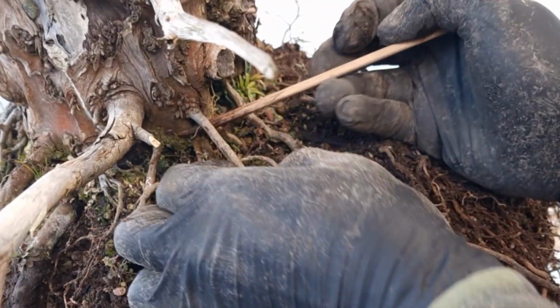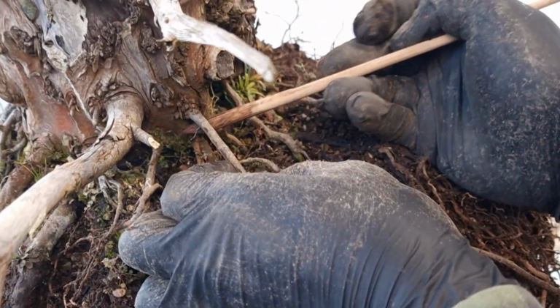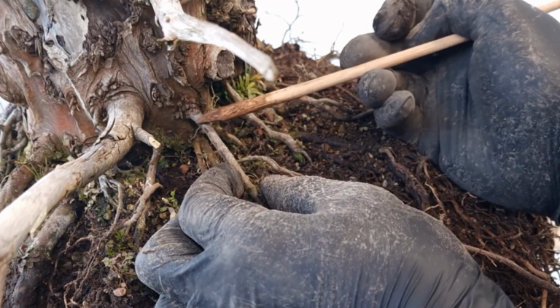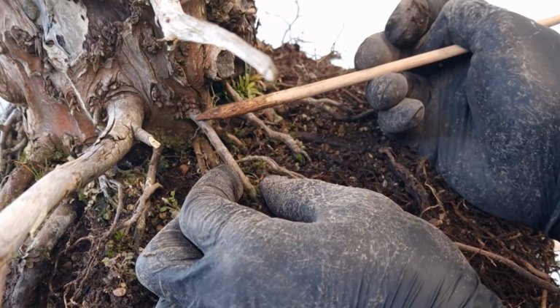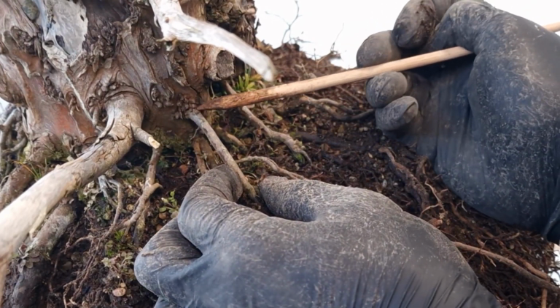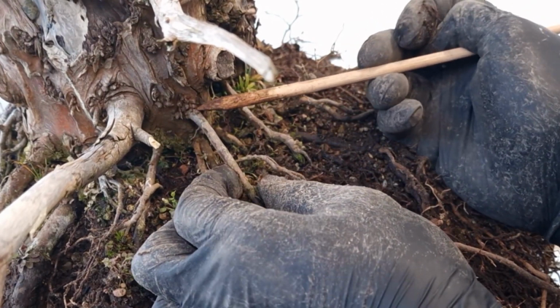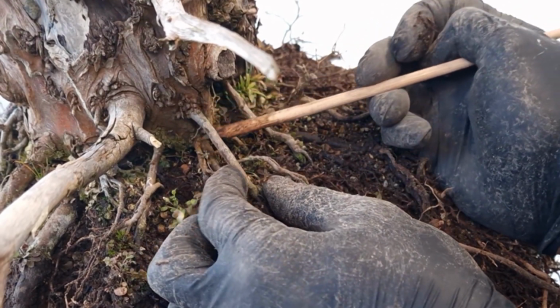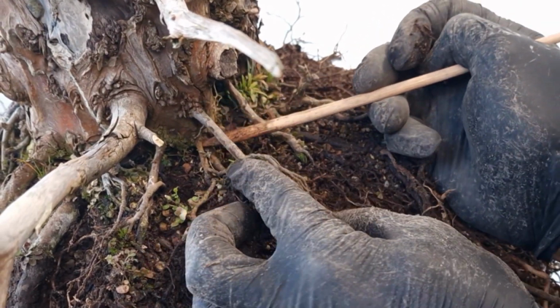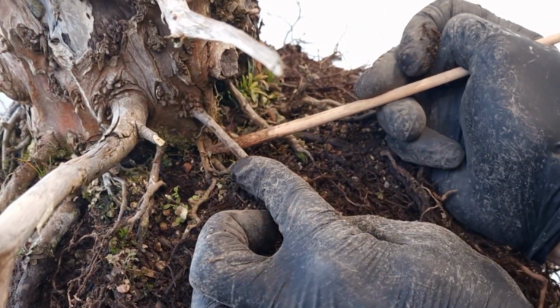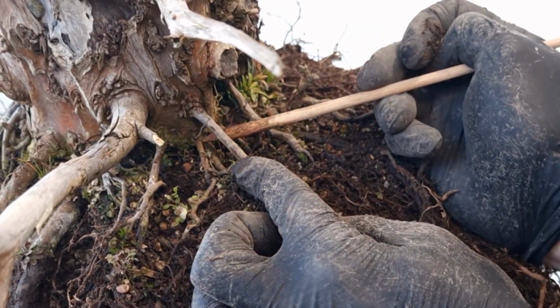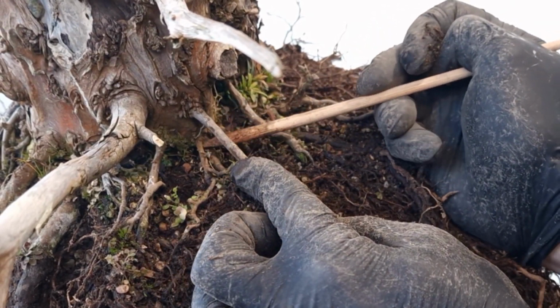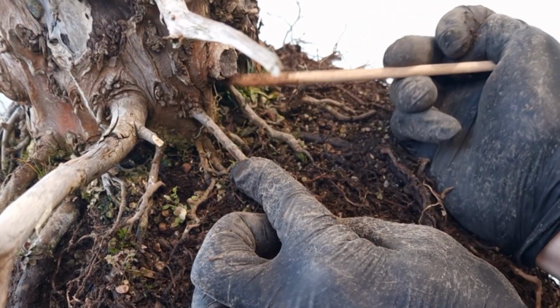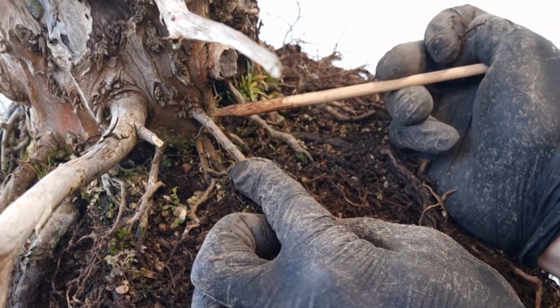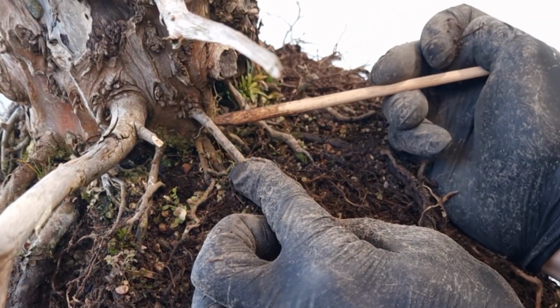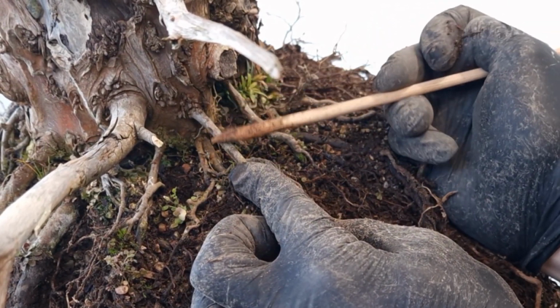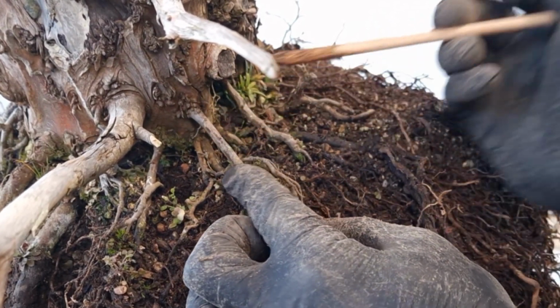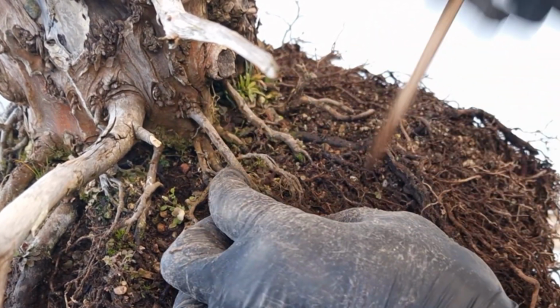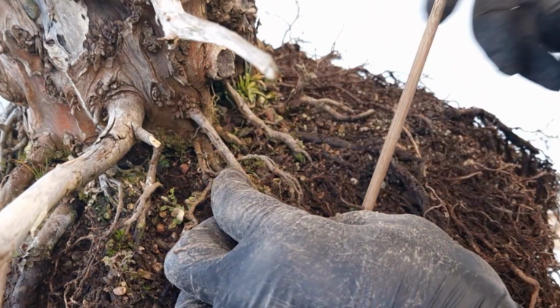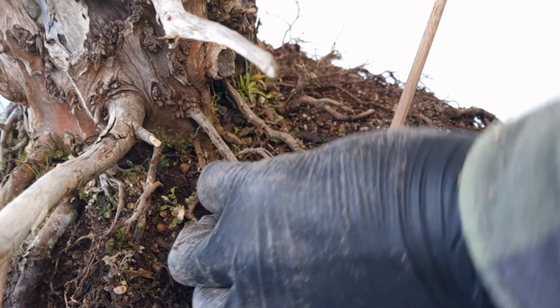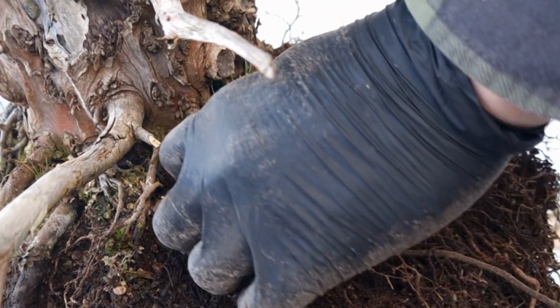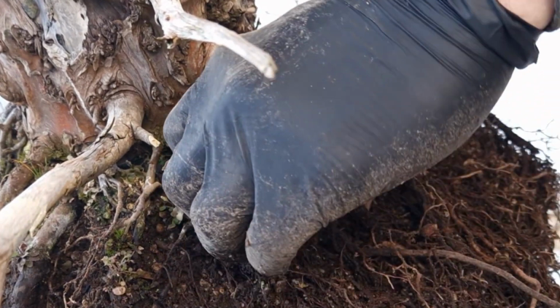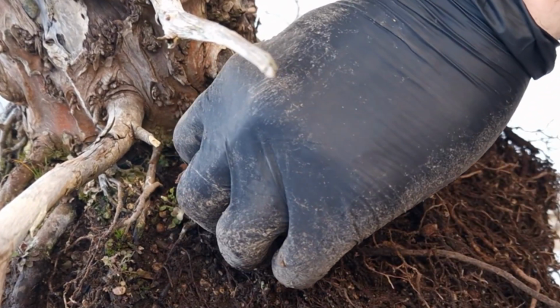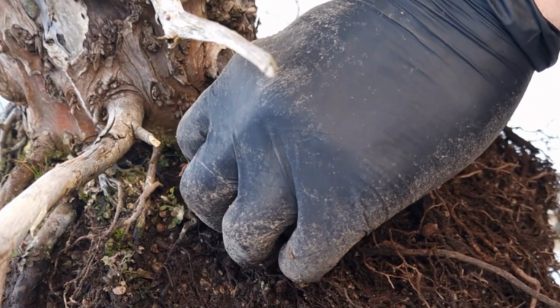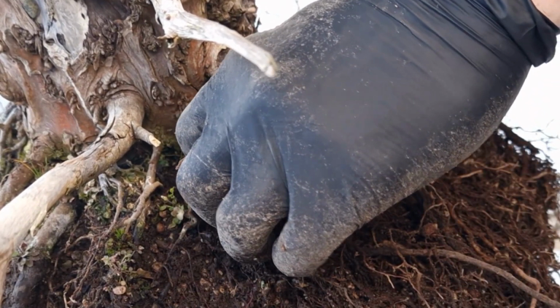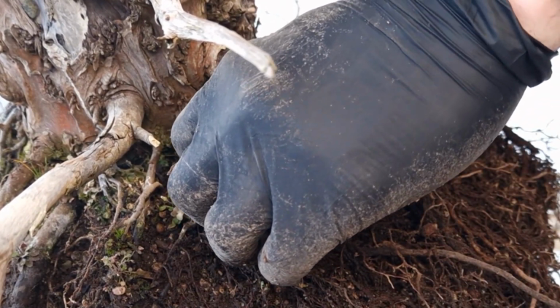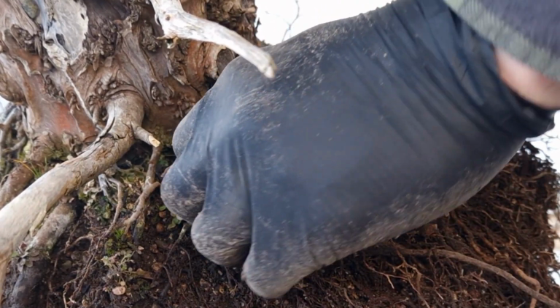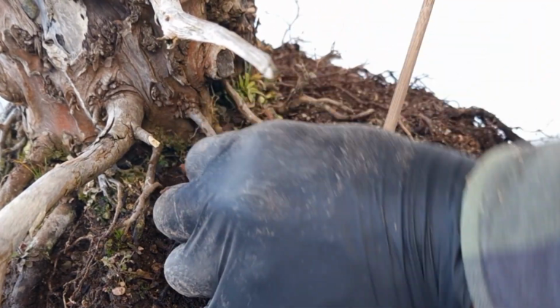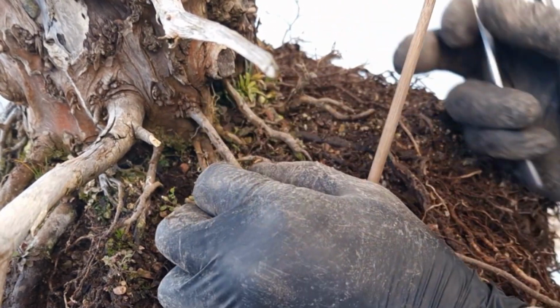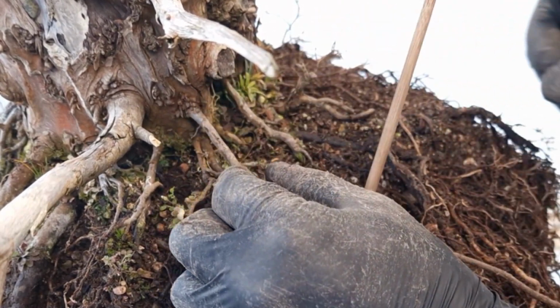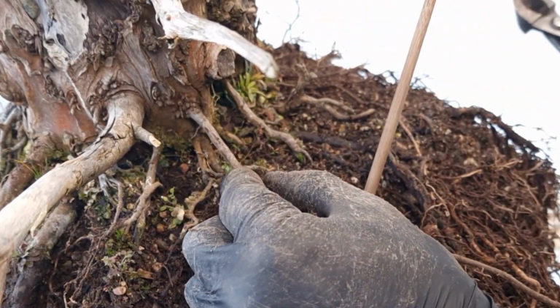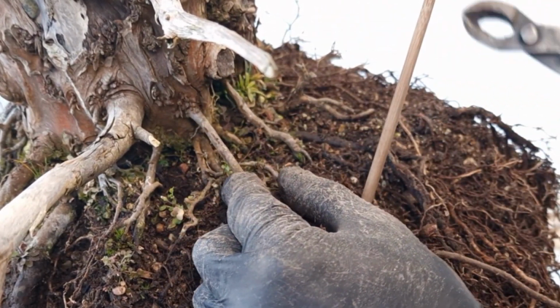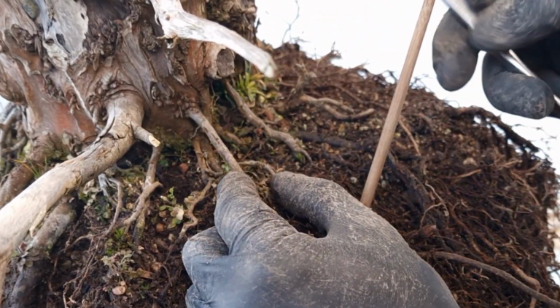When I see obvious cuts — such as this root above the other — and I know it's safe to remove it, then I'm just going to do it. It saves me time. I don't have to look for it again. I know it's safe, so let's just do it.